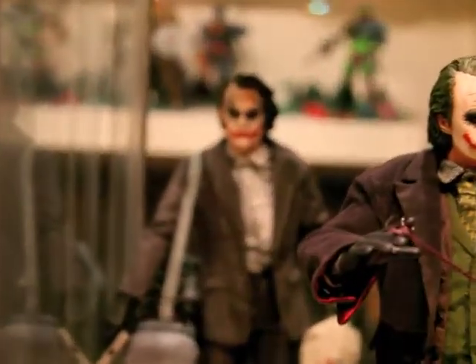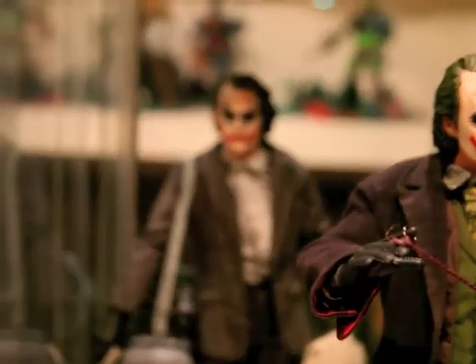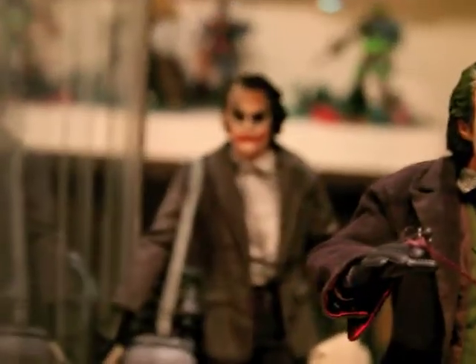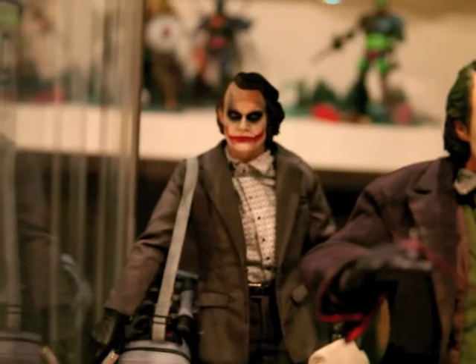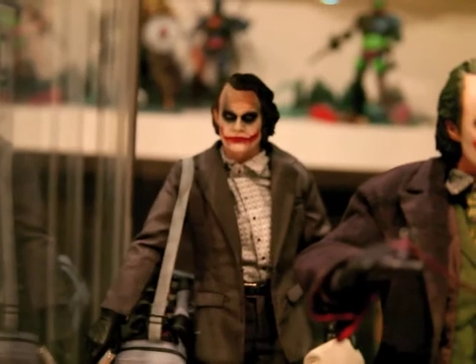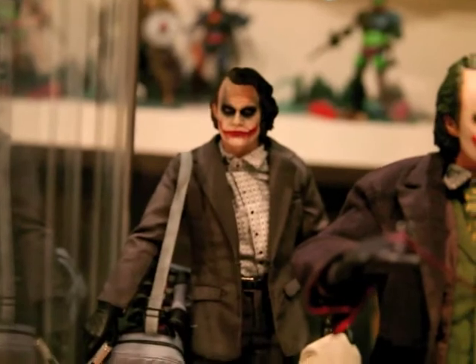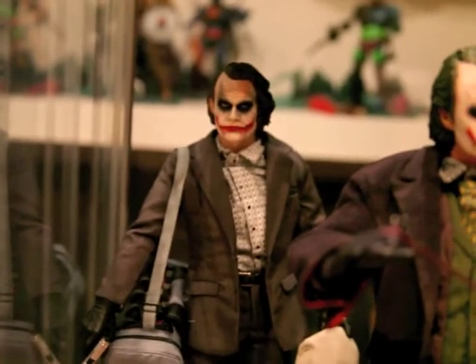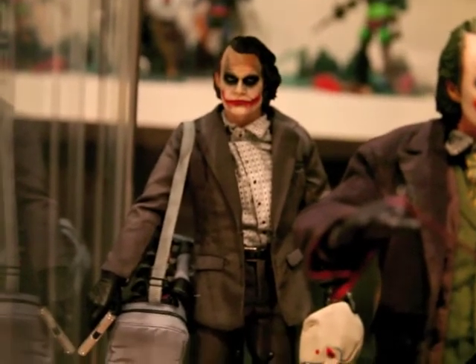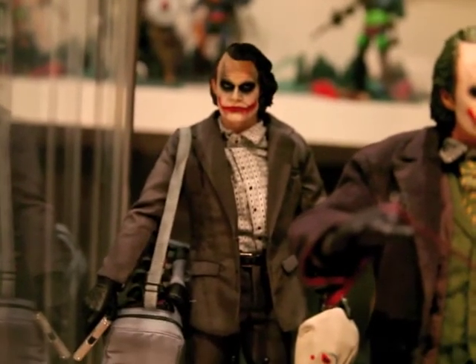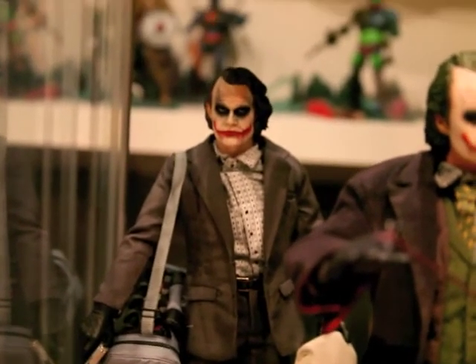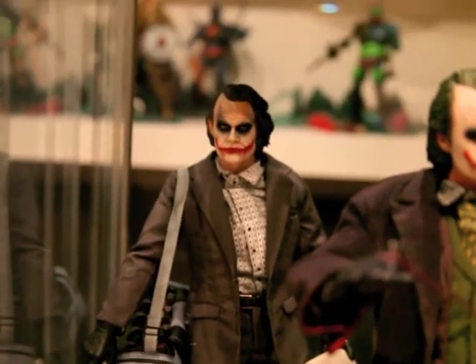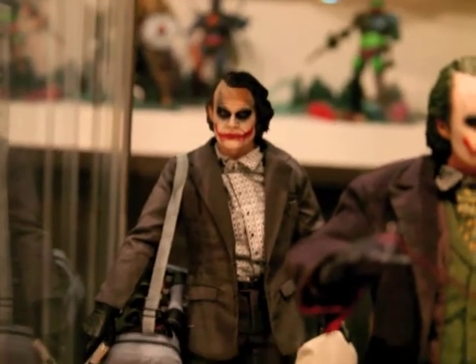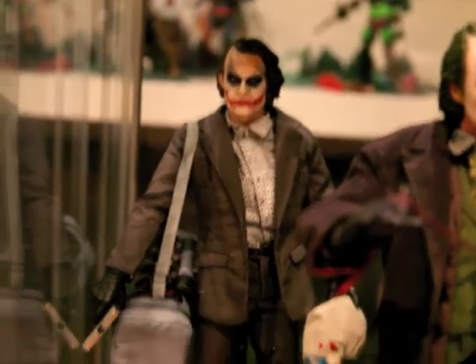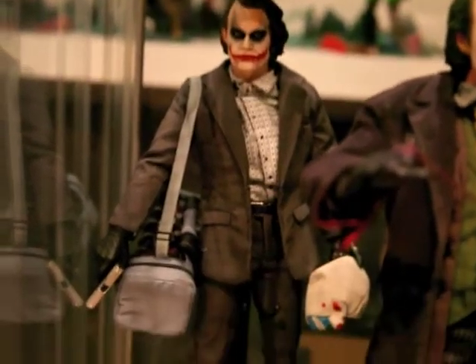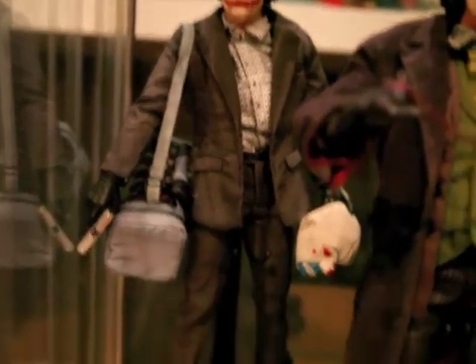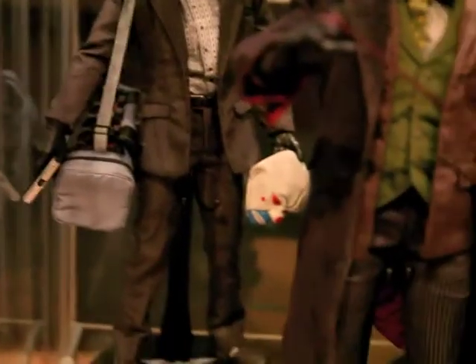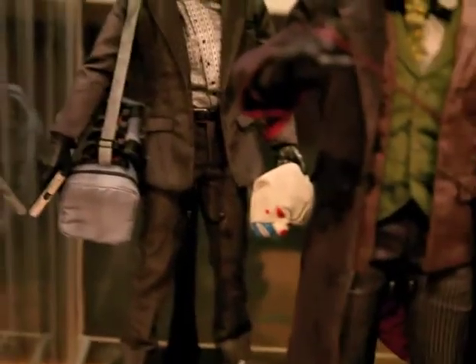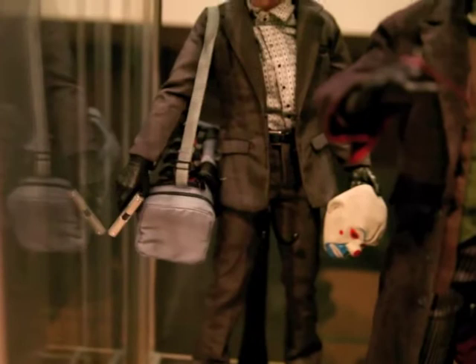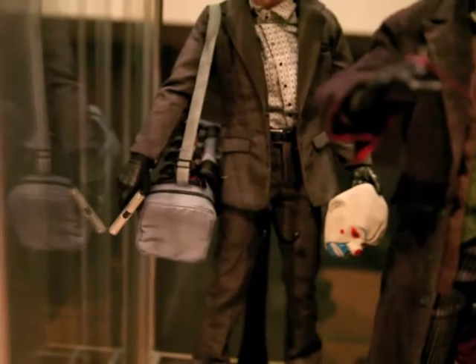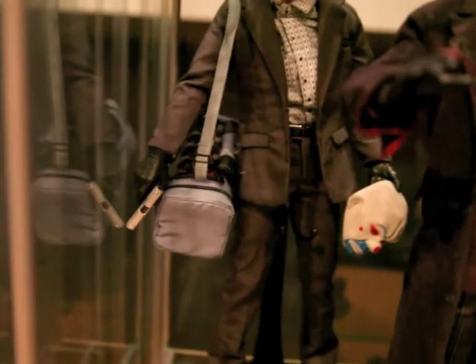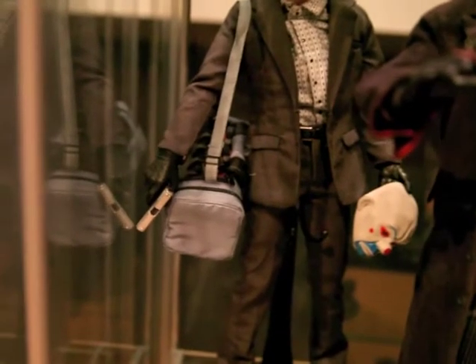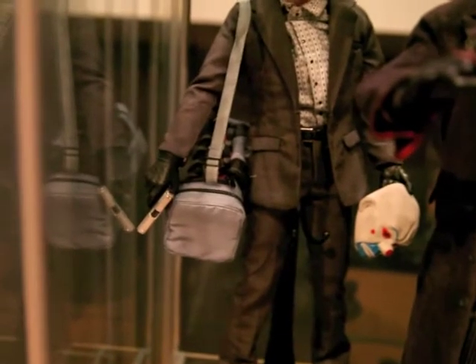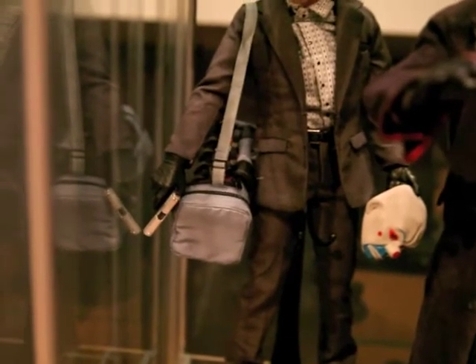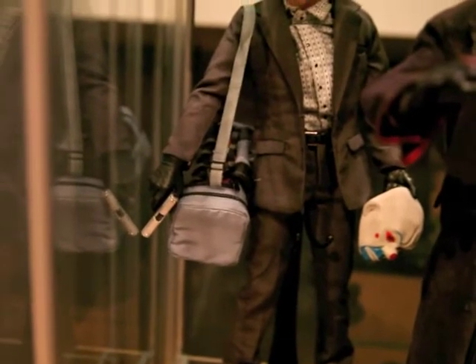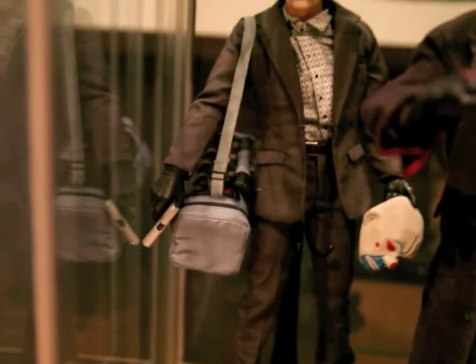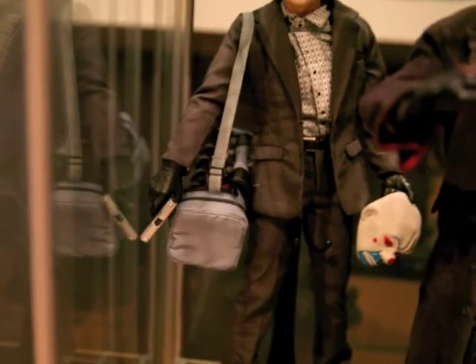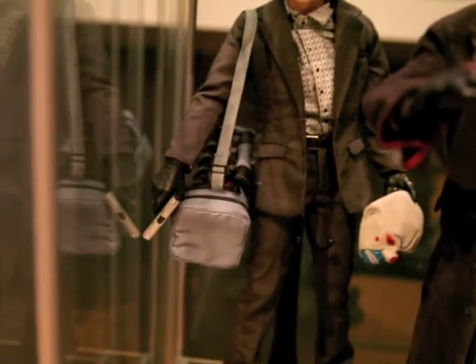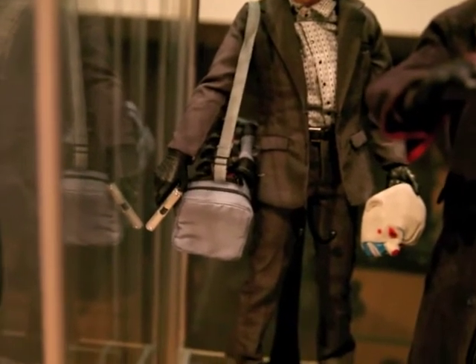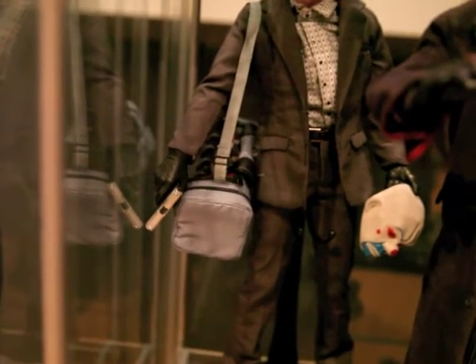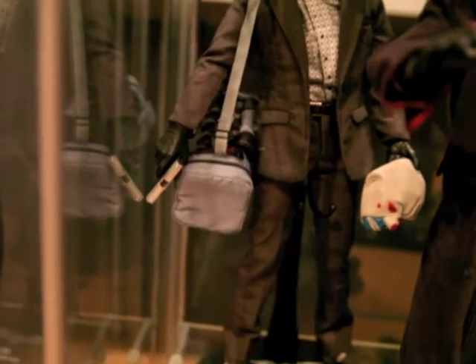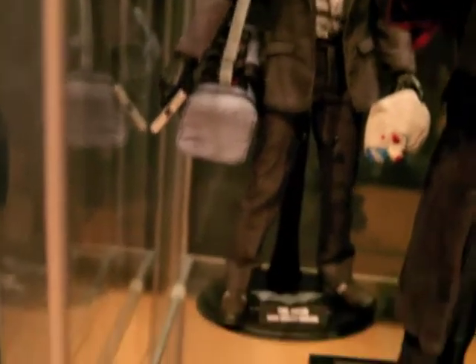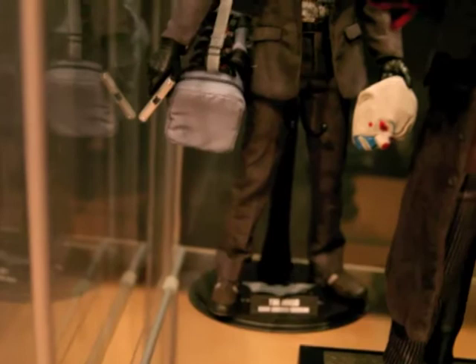At the back you got the Bank Robber Joker. I like him a lot also, with his mask and his bag with the grenades and everything. Real cool.